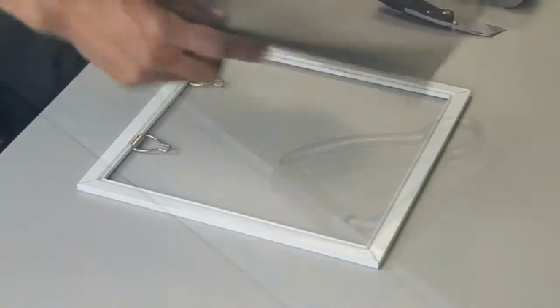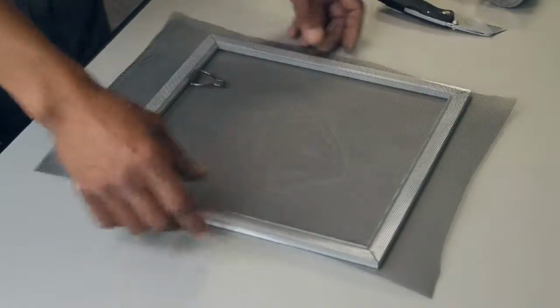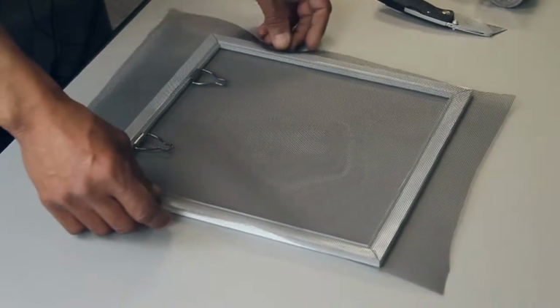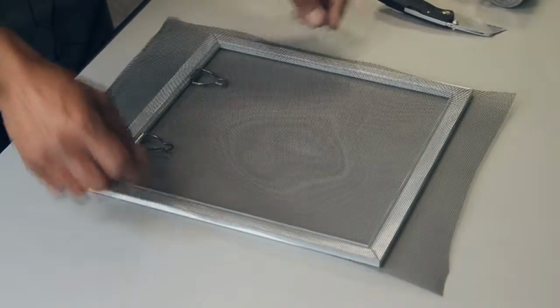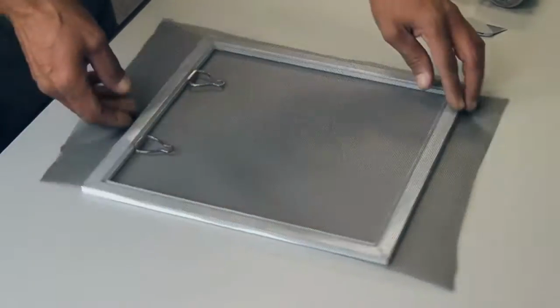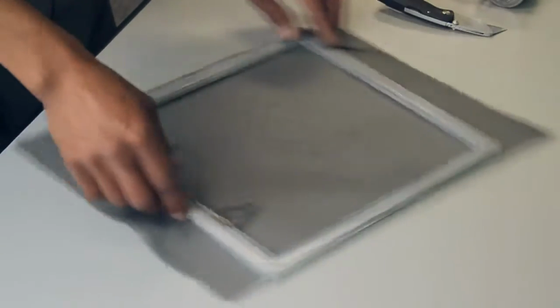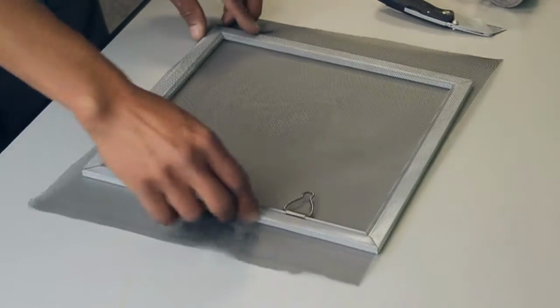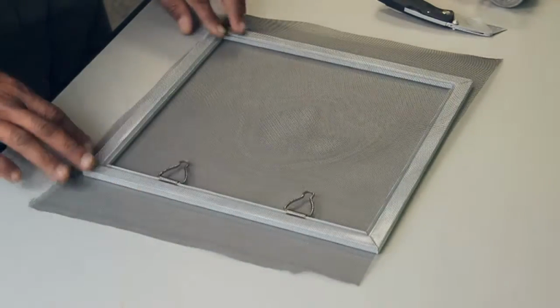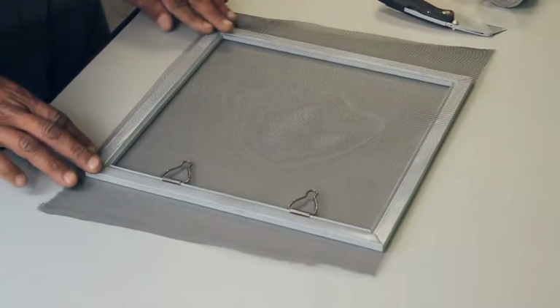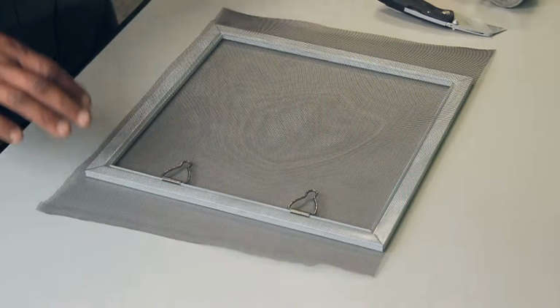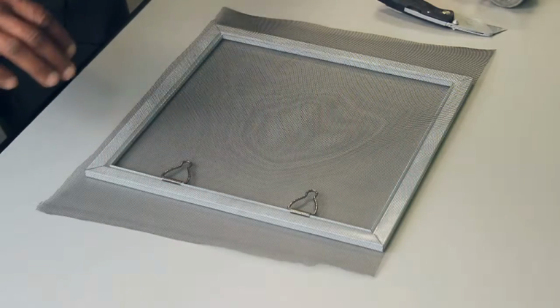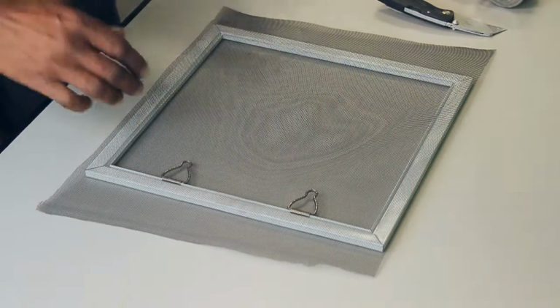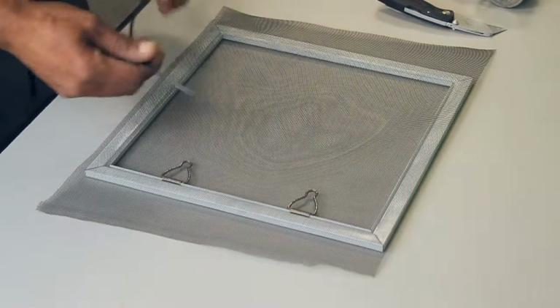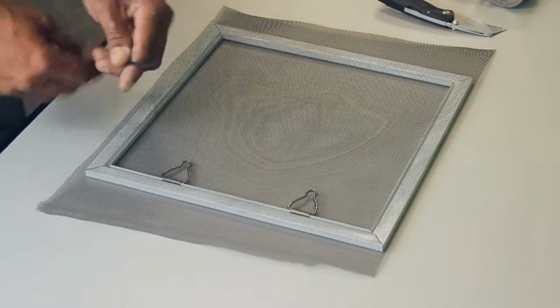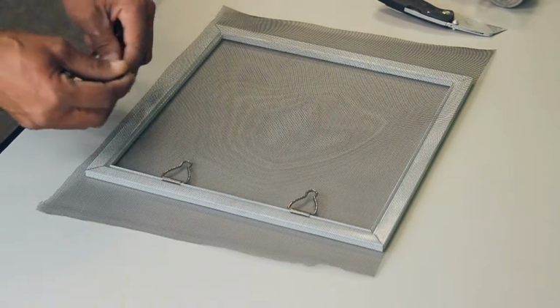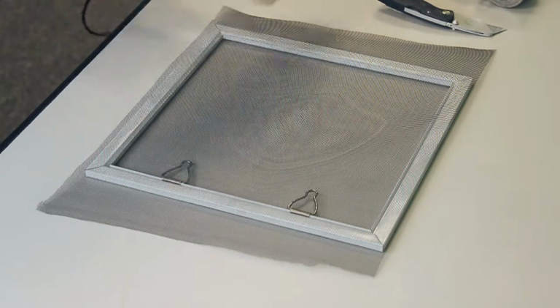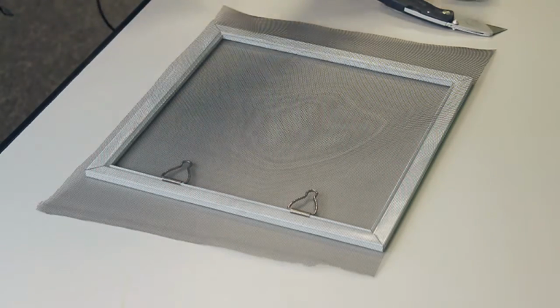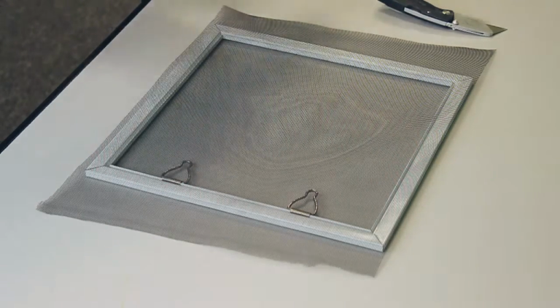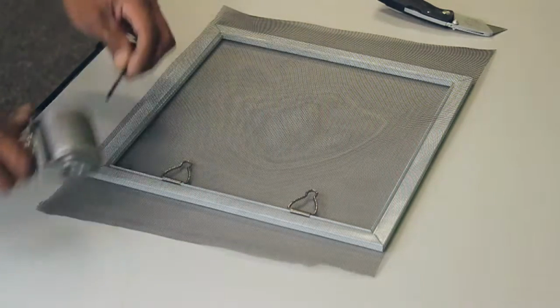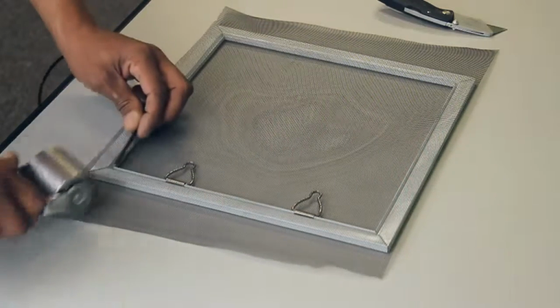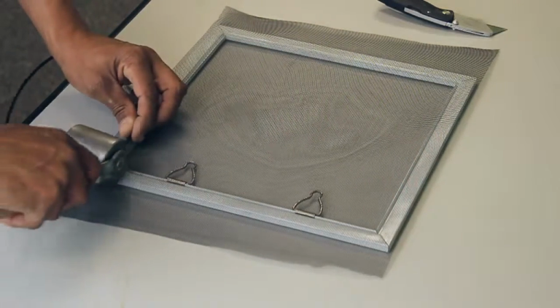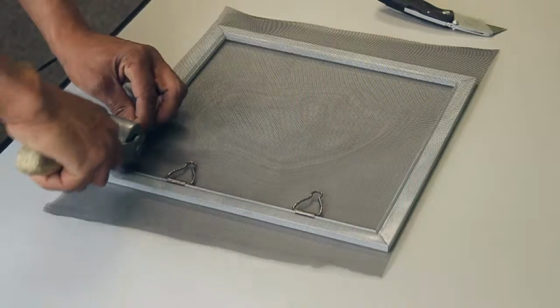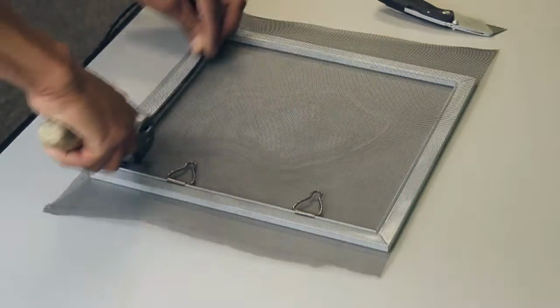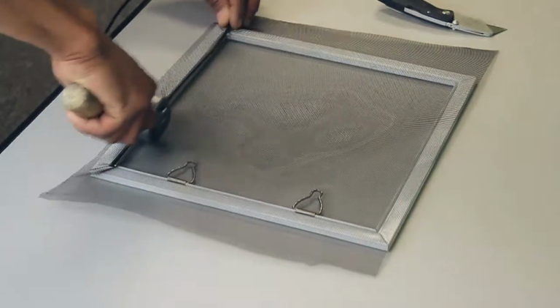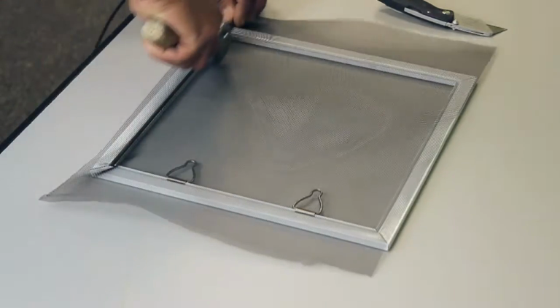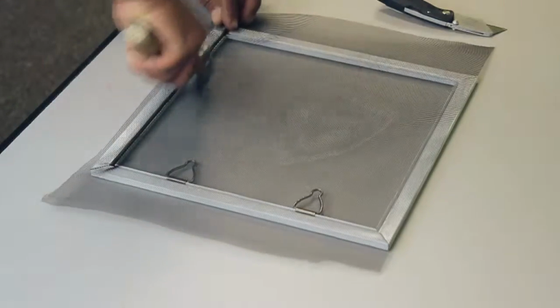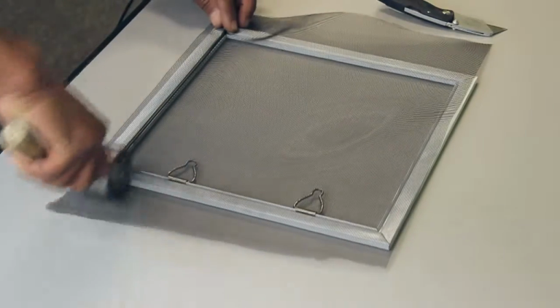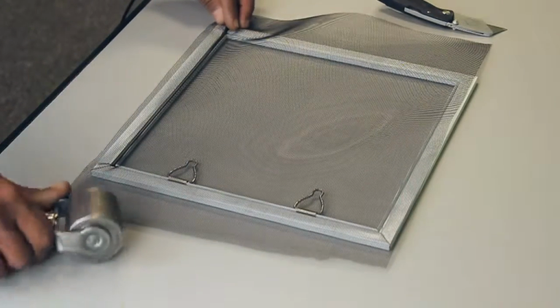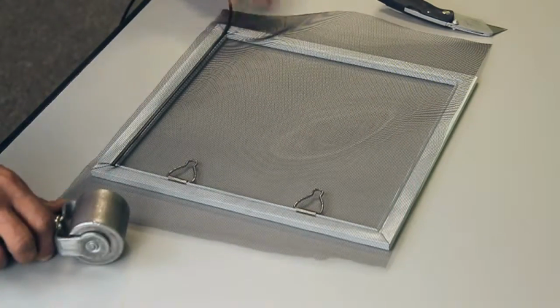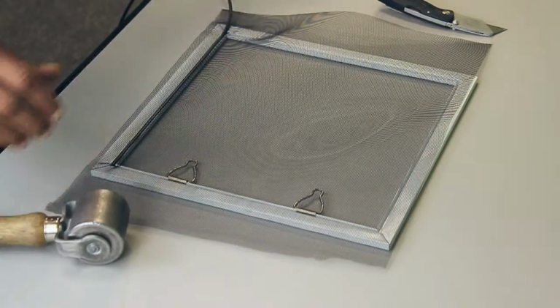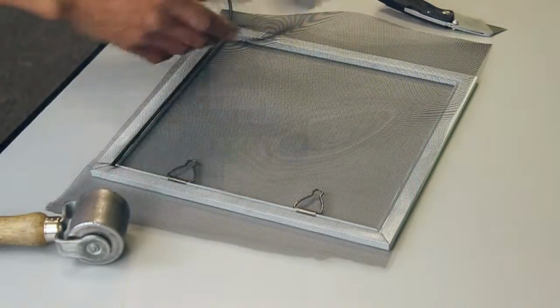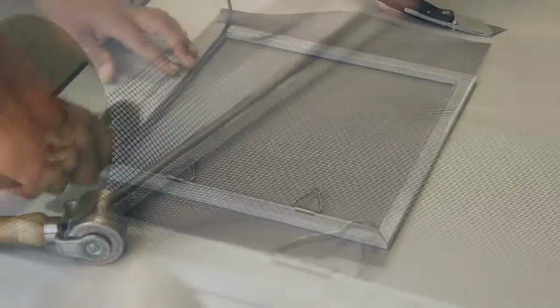Place your new screen over your screen frame, covering the pulls. Take your new spline and start at one corner and secure your spline around the frame, as this will lock in the pulls to the frame.